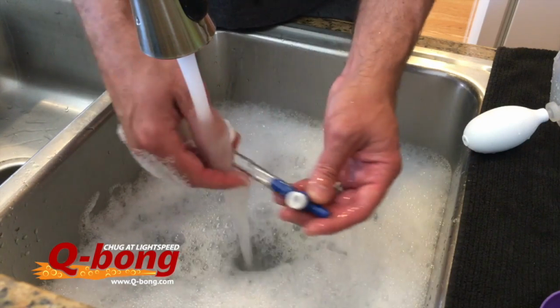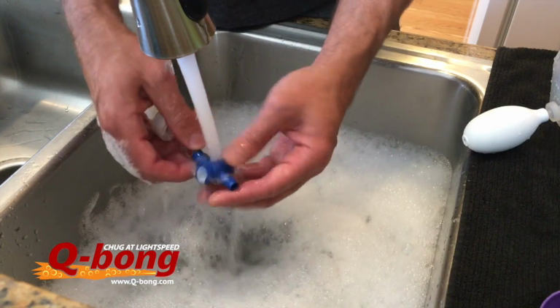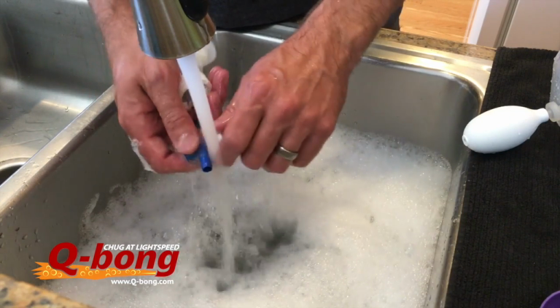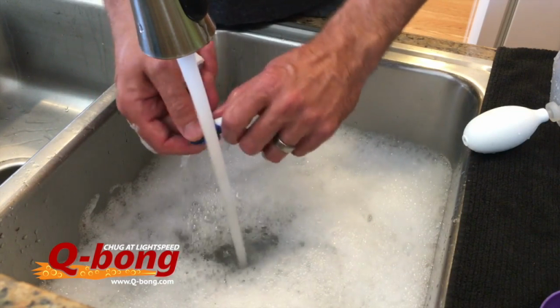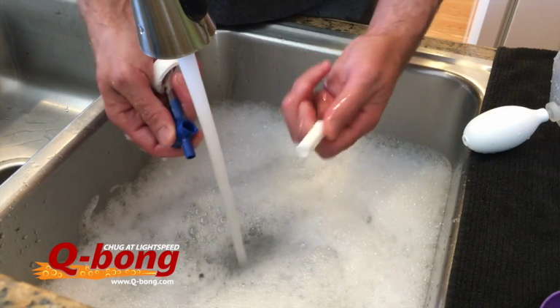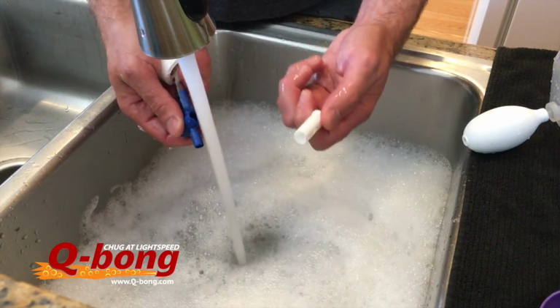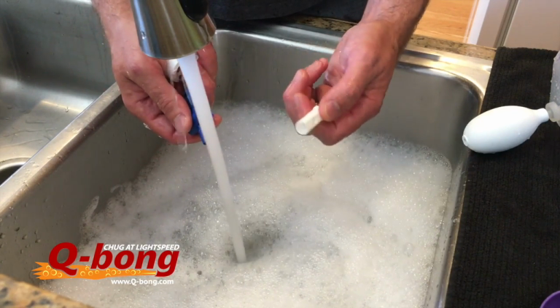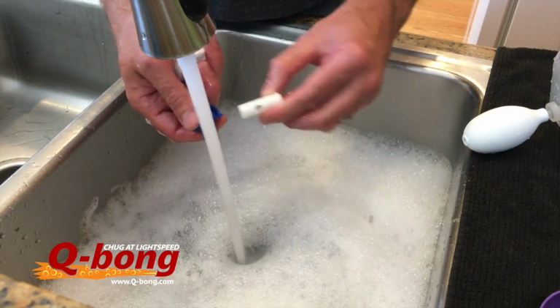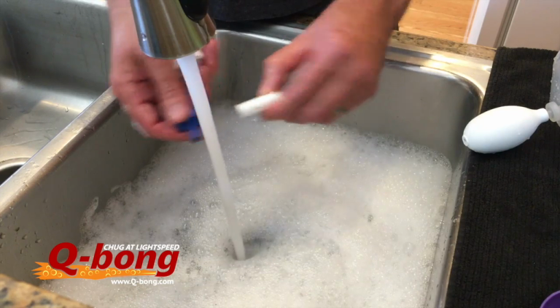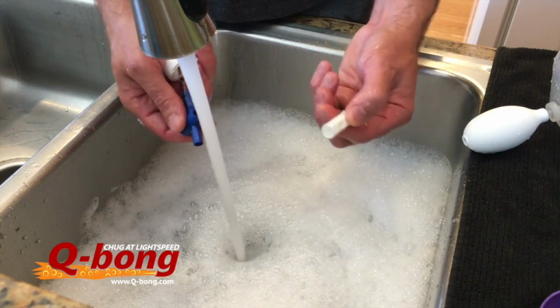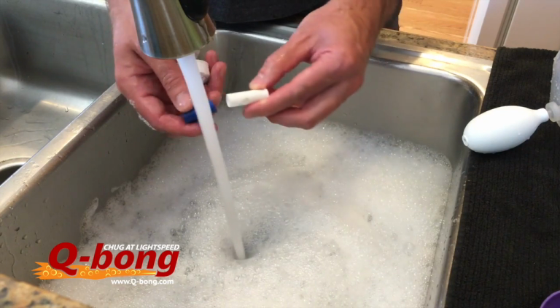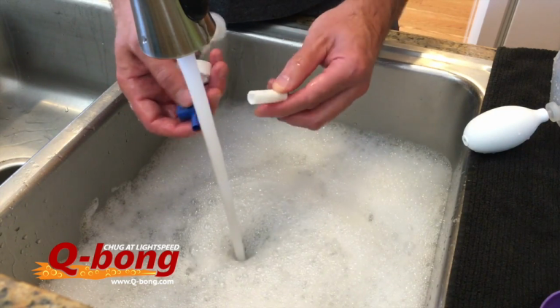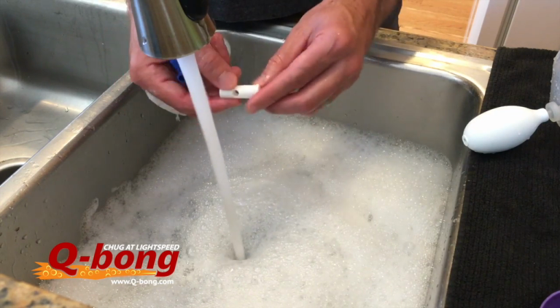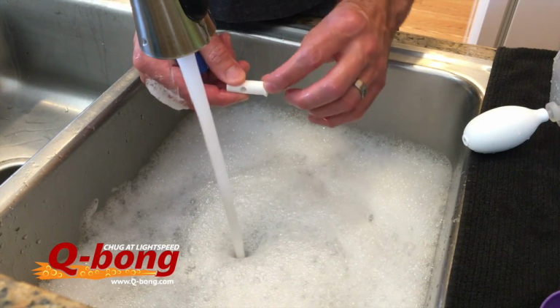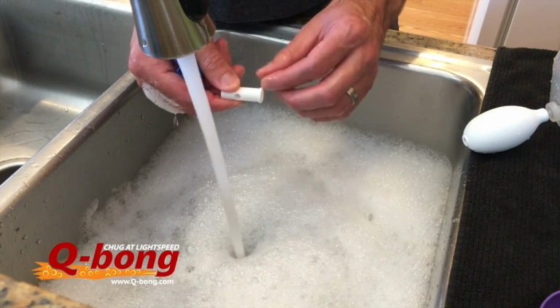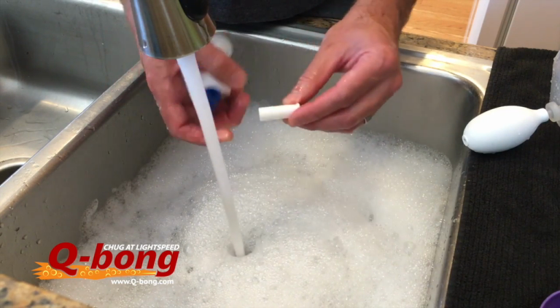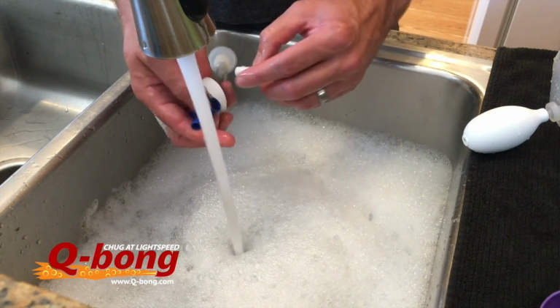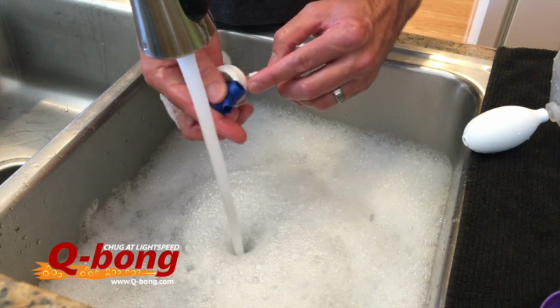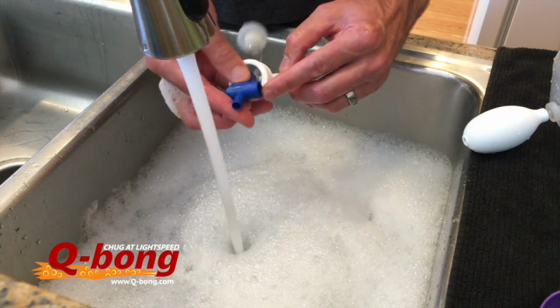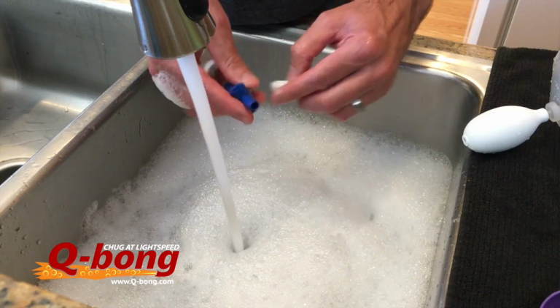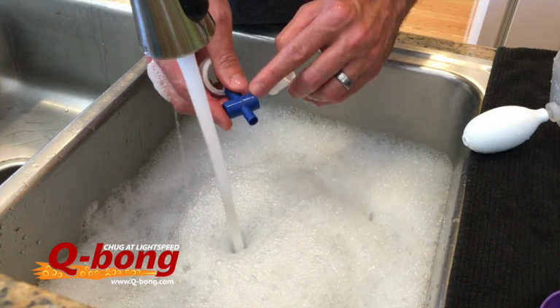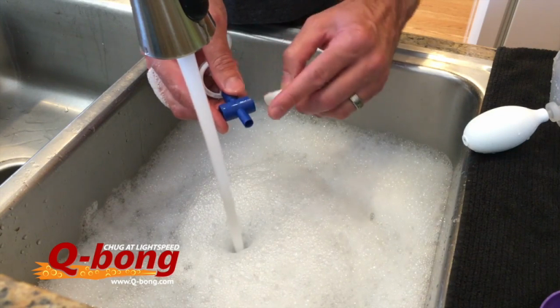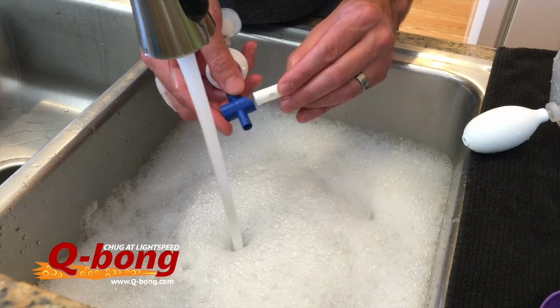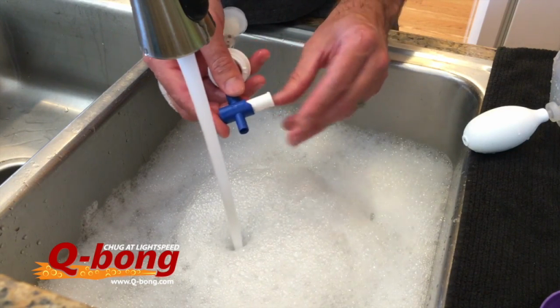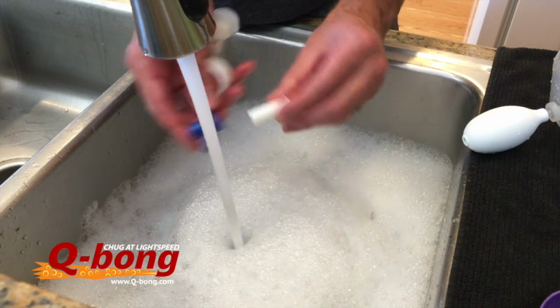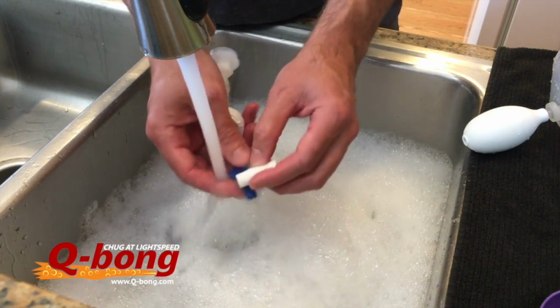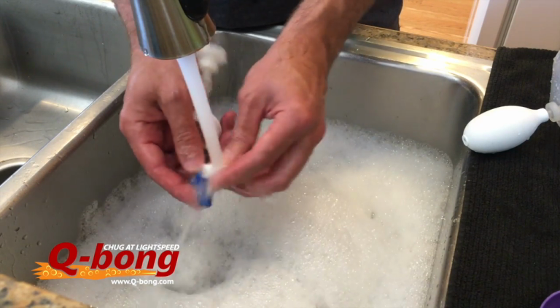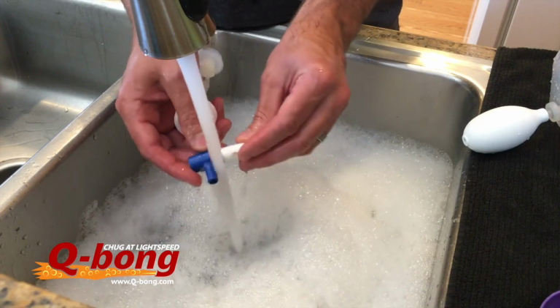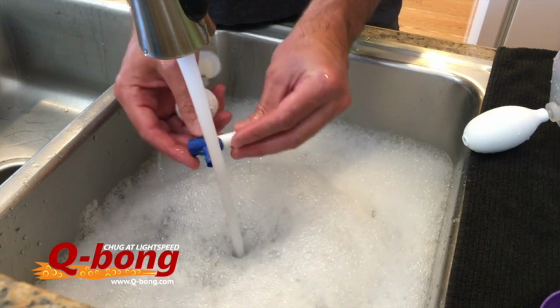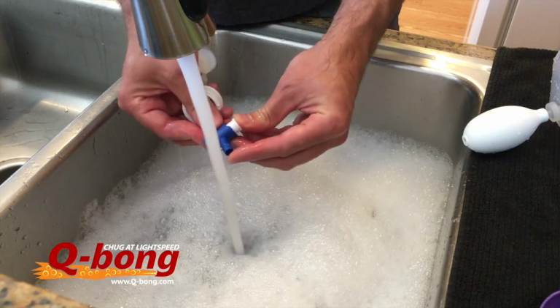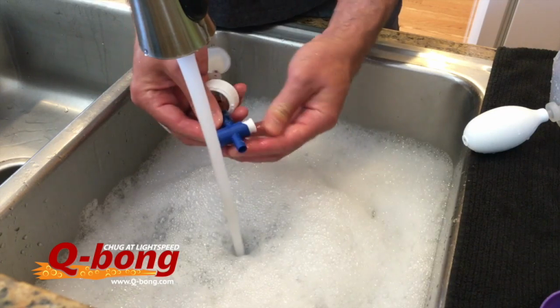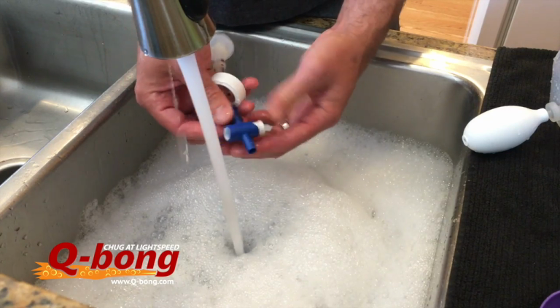The other thing I'll do sometimes is take out the quick release — you can actually pull that guy out. You'll see a little lip on here; that side goes in where there's a little indent, that's where that side goes in. But I rinse that out really good, and that's really it.